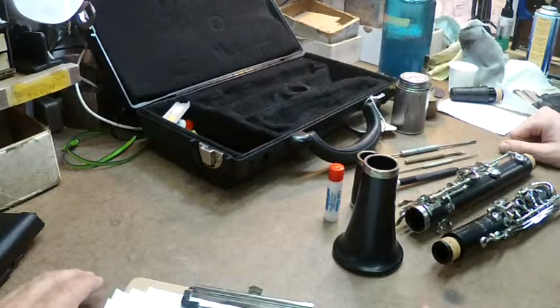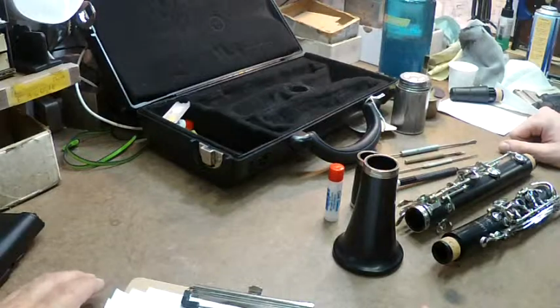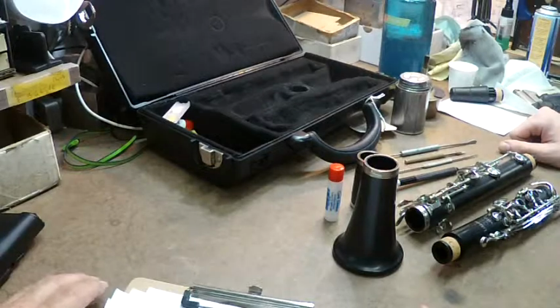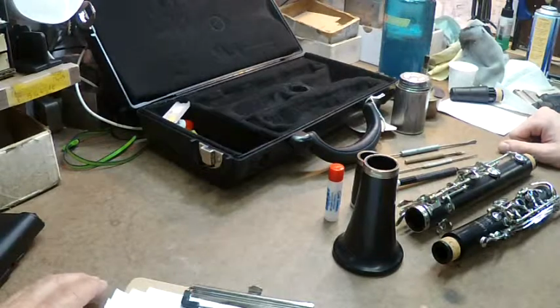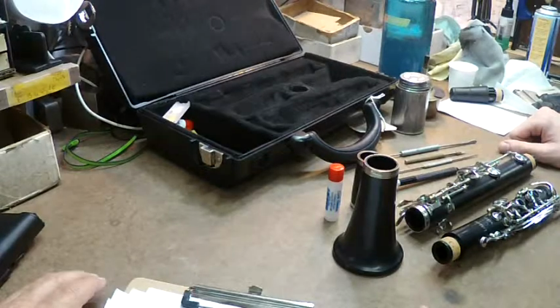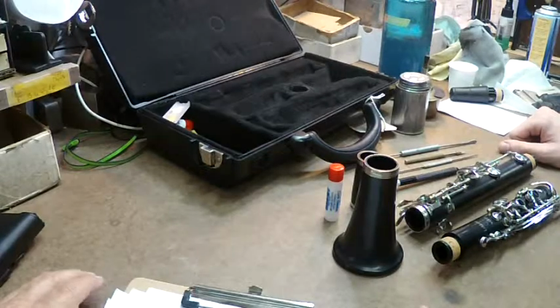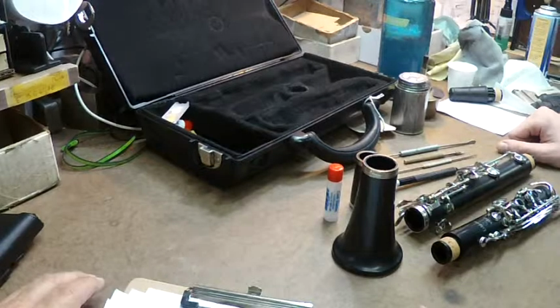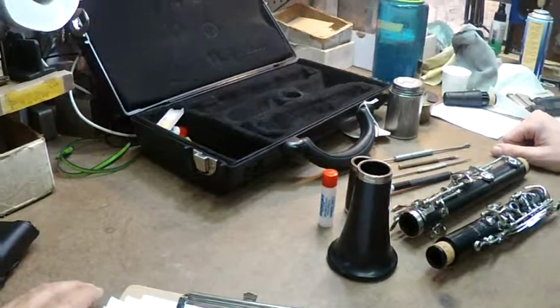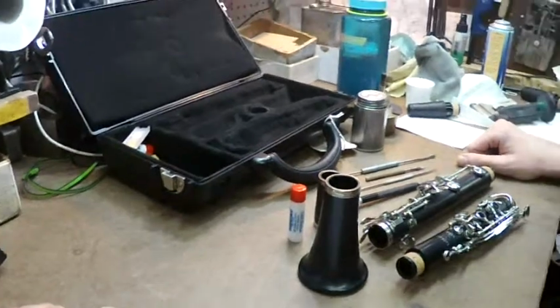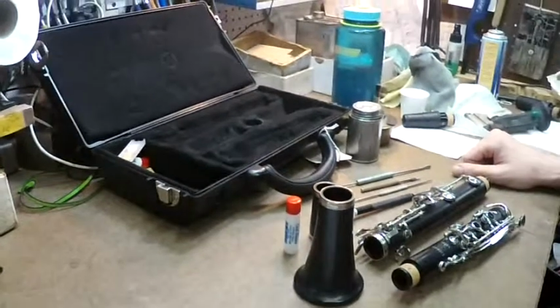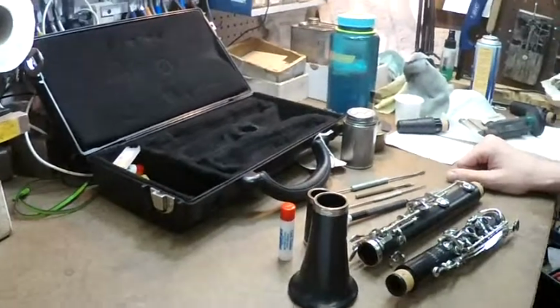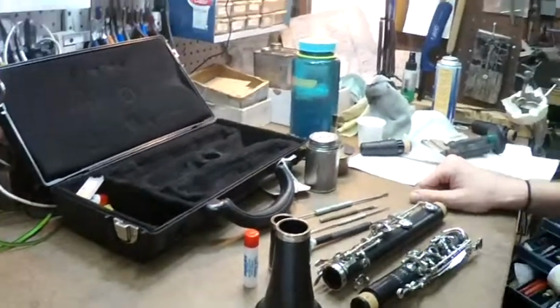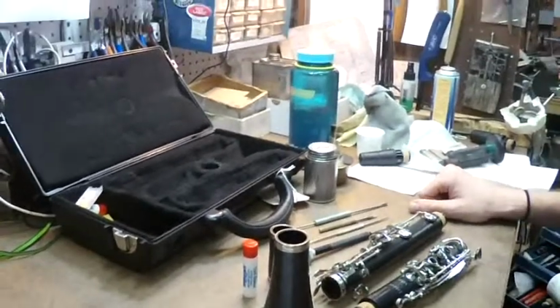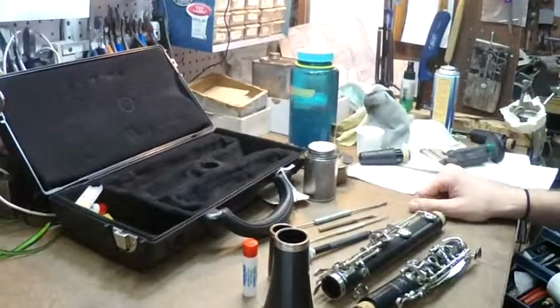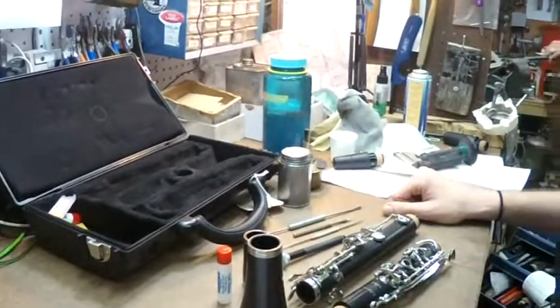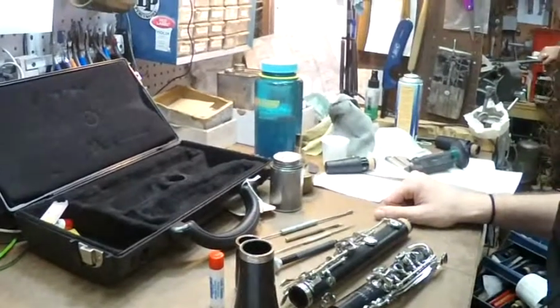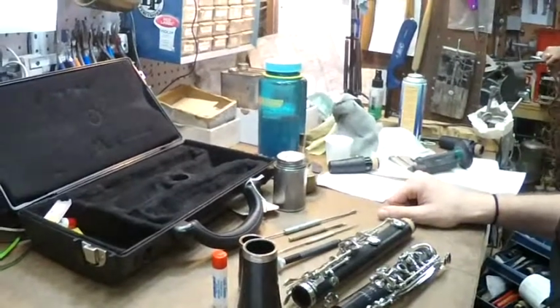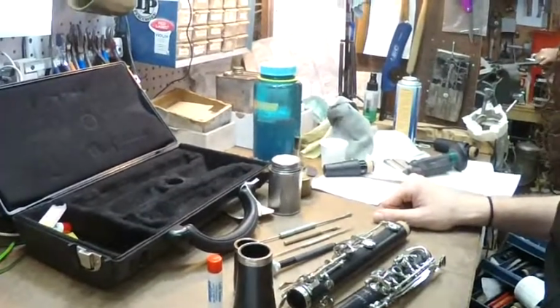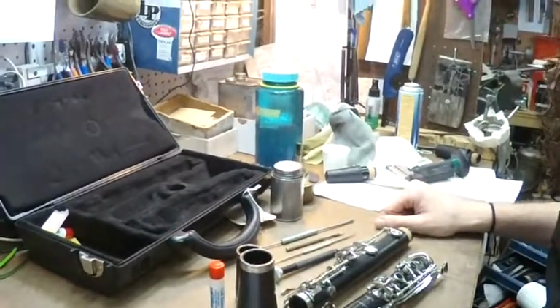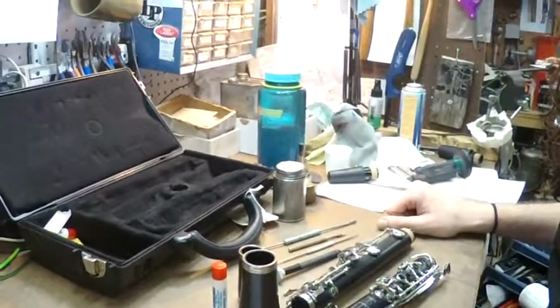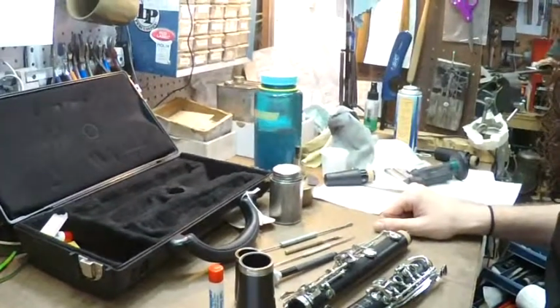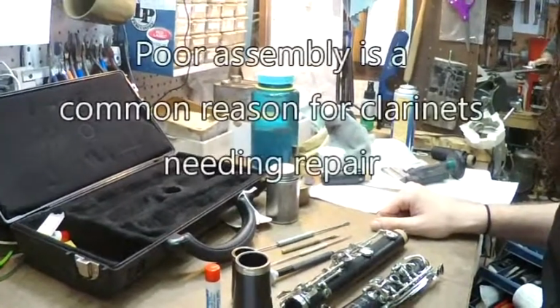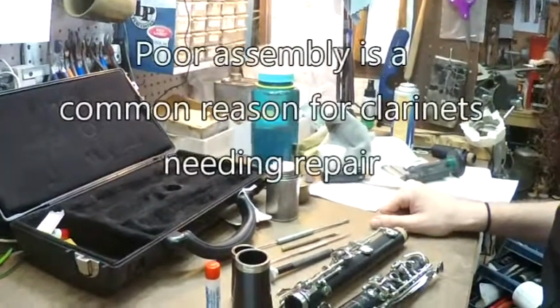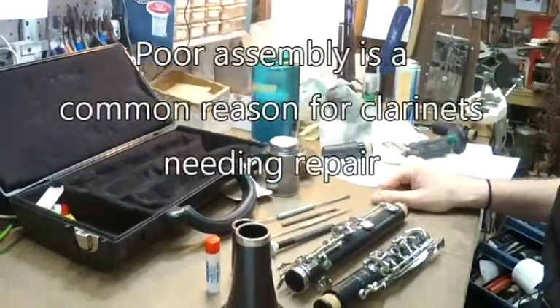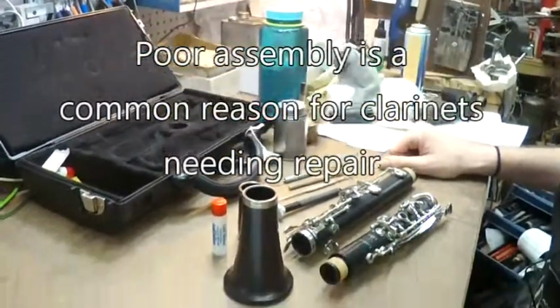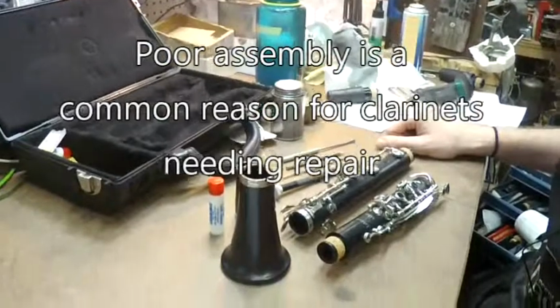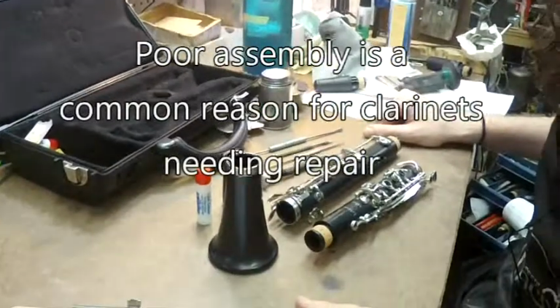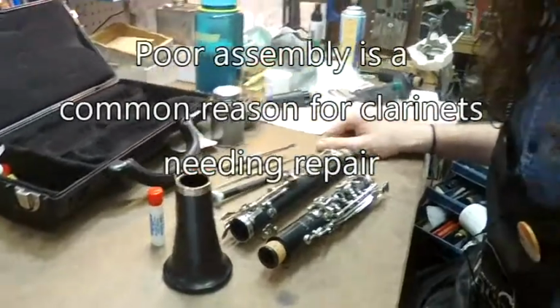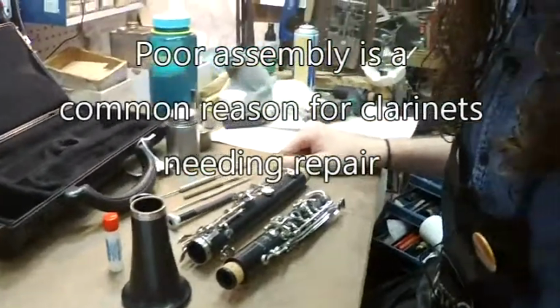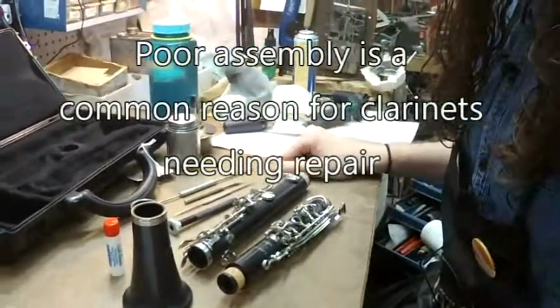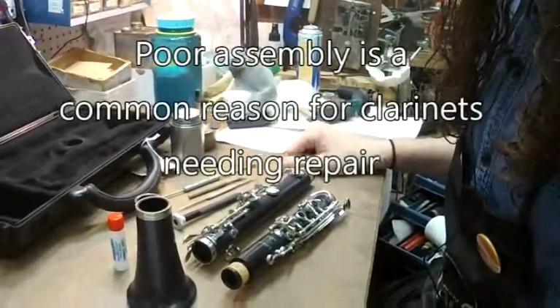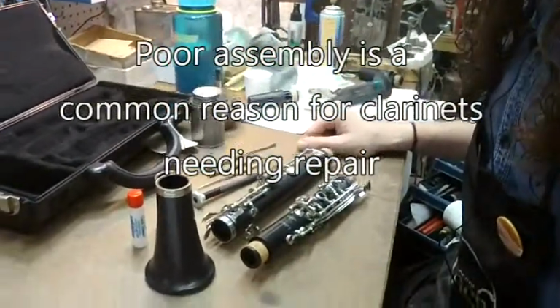We're here with Charlie and the clarinet. Charlie was telling me earlier that probably the number one thing that gets instruments in the shop is putting it together — the assembly. So Charlie, you're going to show us a little bit about that right now.